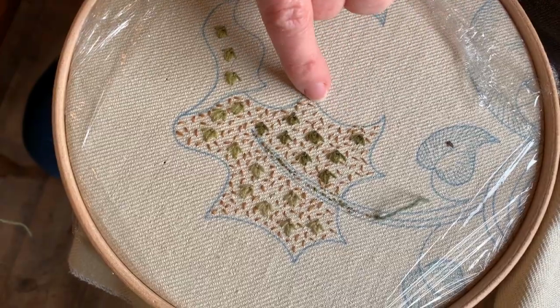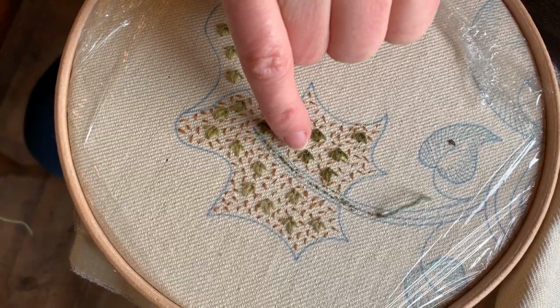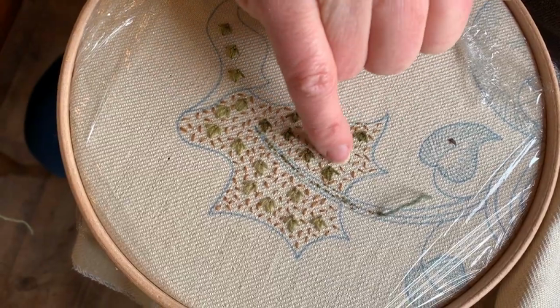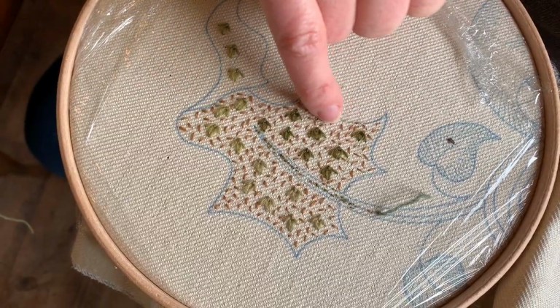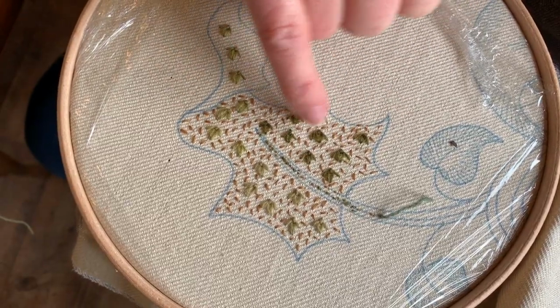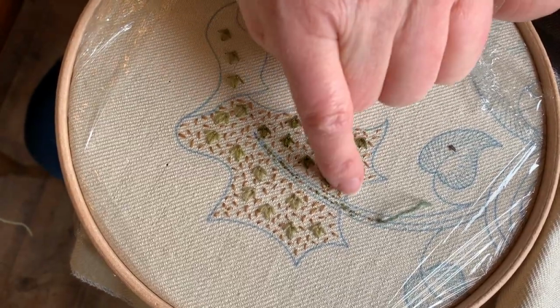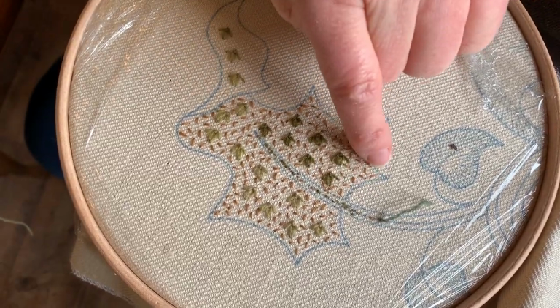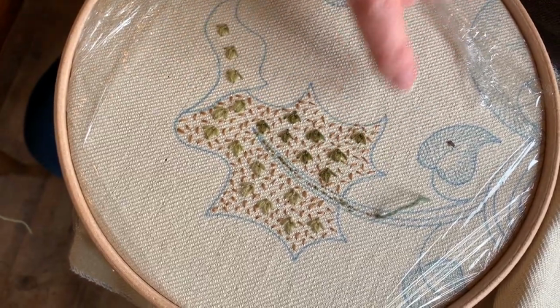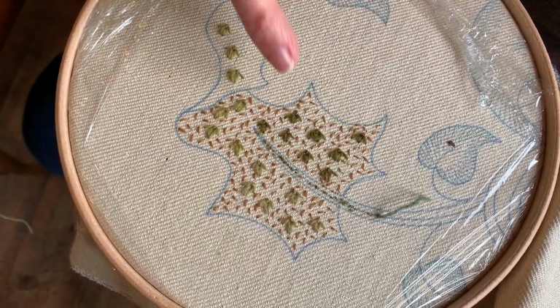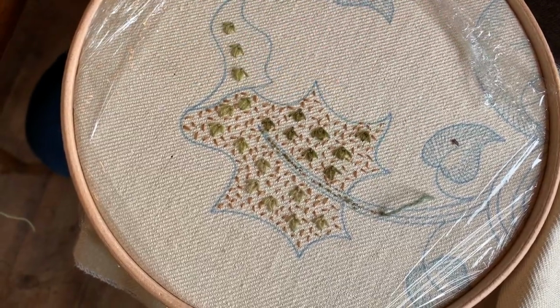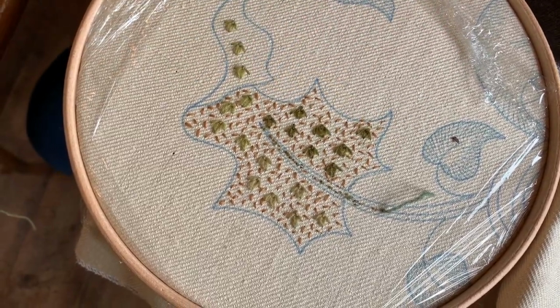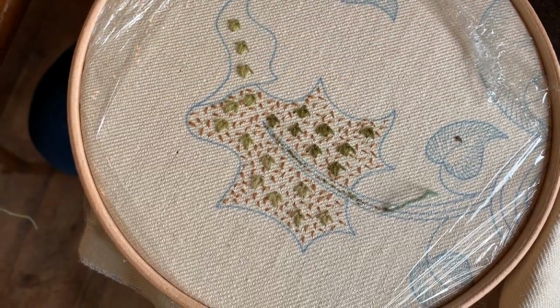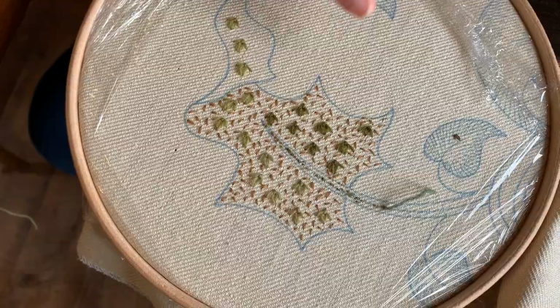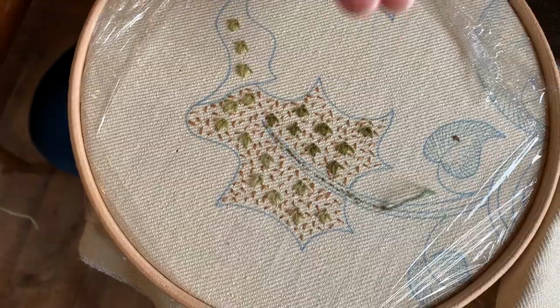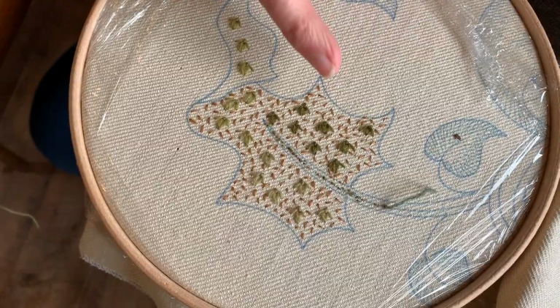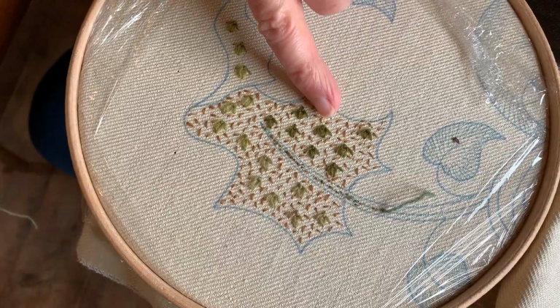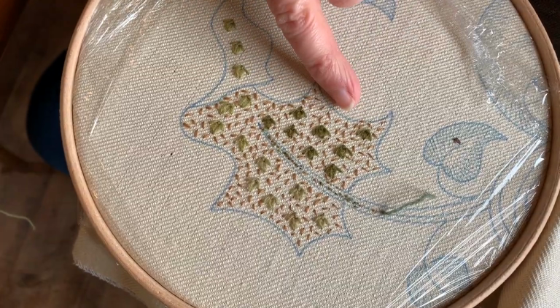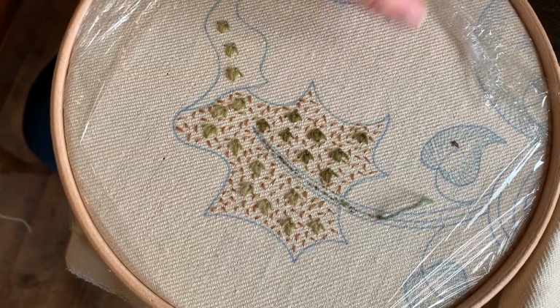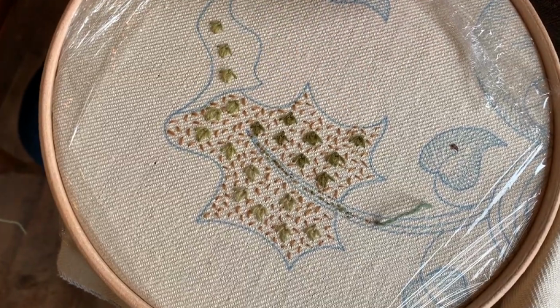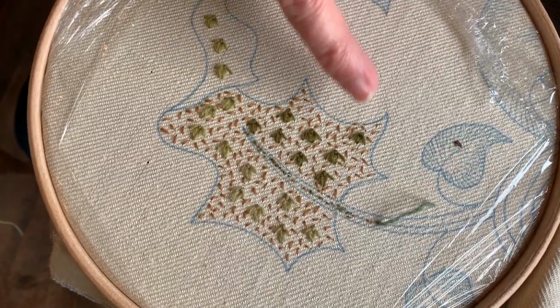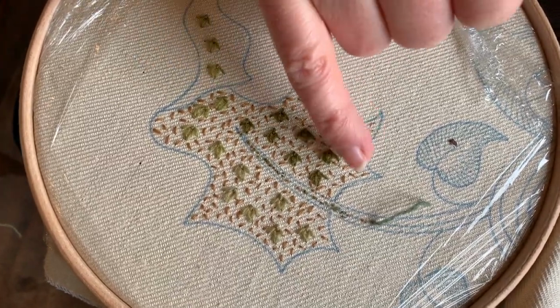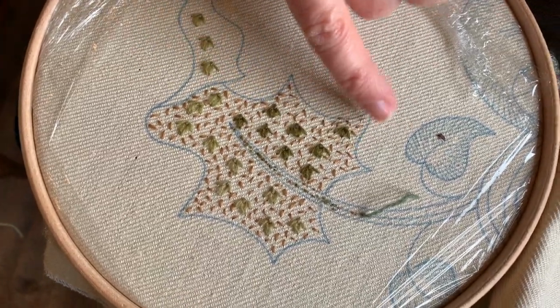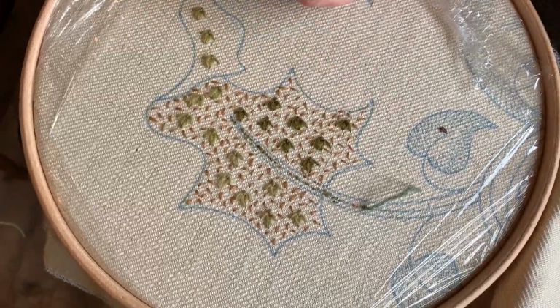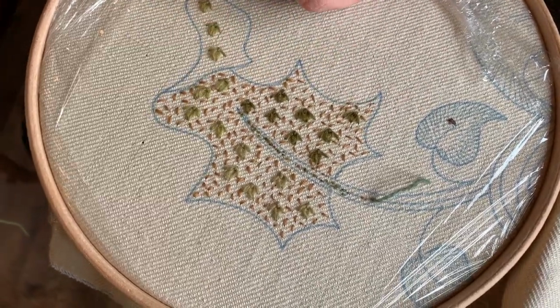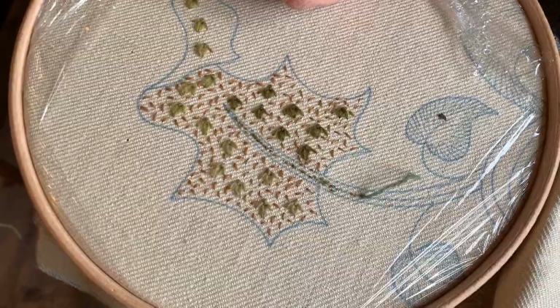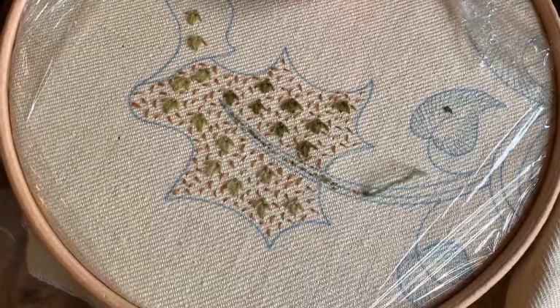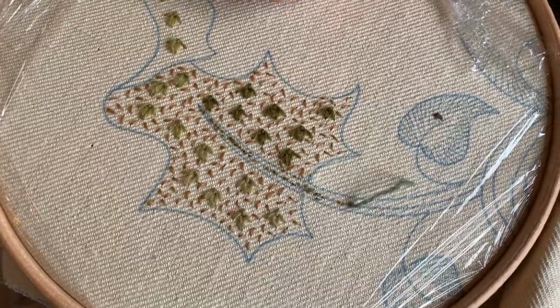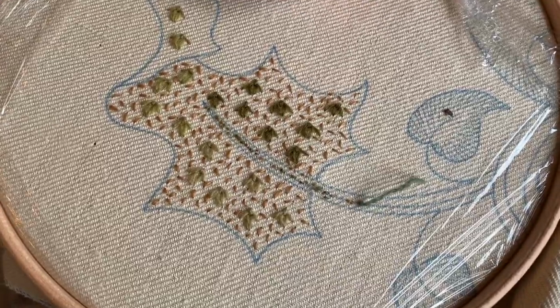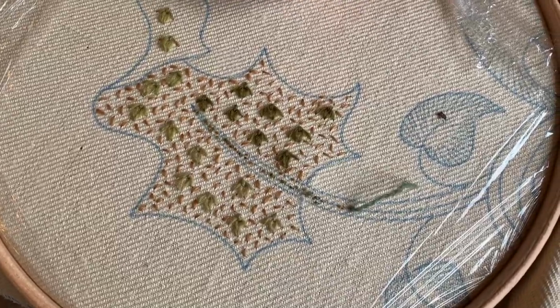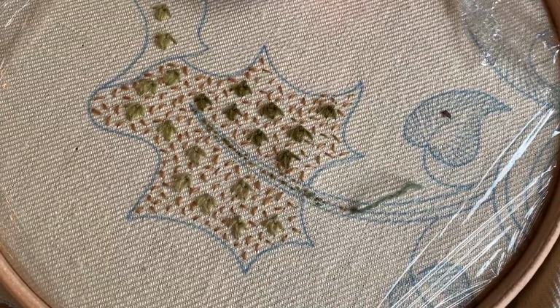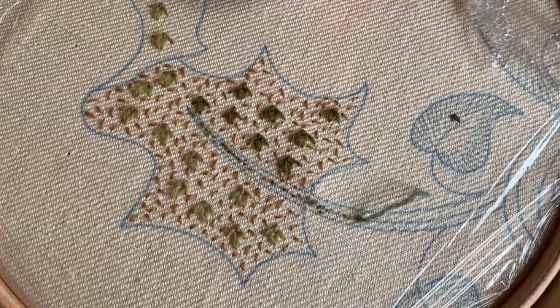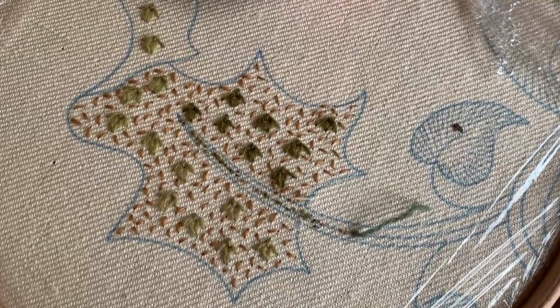I've worked all the background and now I'm going to work the outline. I always prefer to do it this way around, just working from the background to the foreground. So in this leaf, the top edge is flipped over, so I'm going to start at the bottom here.